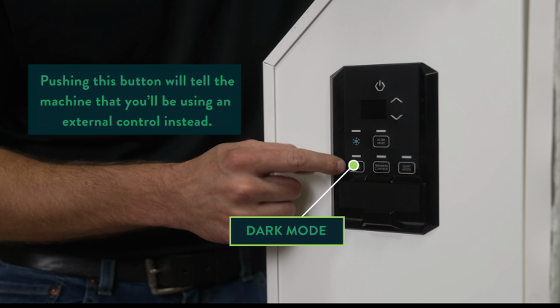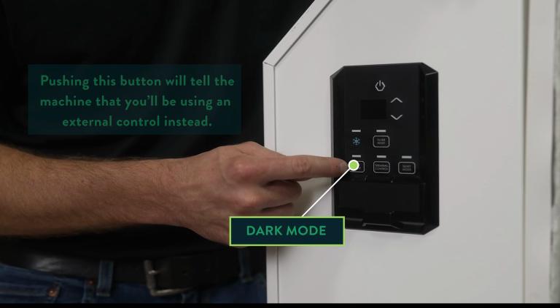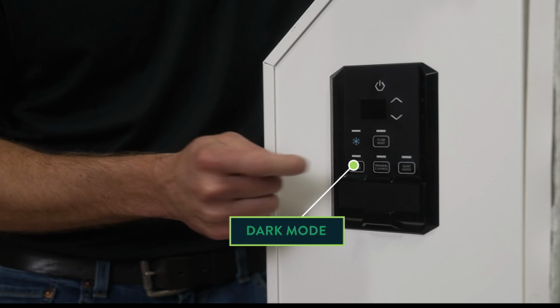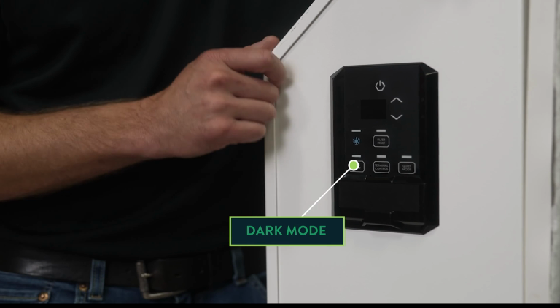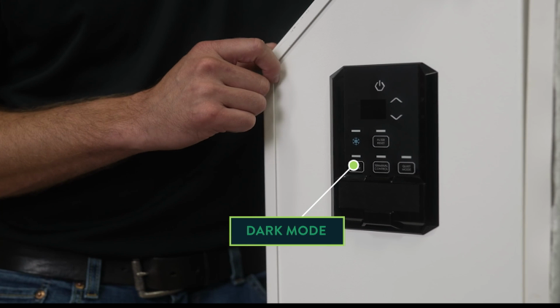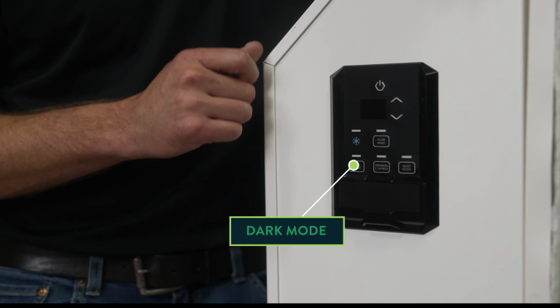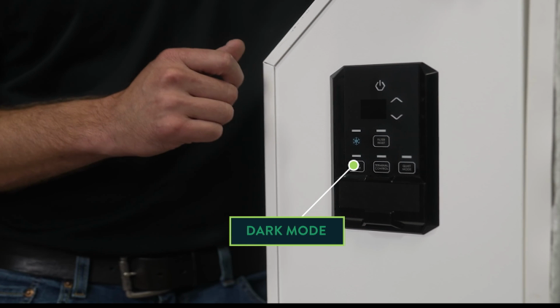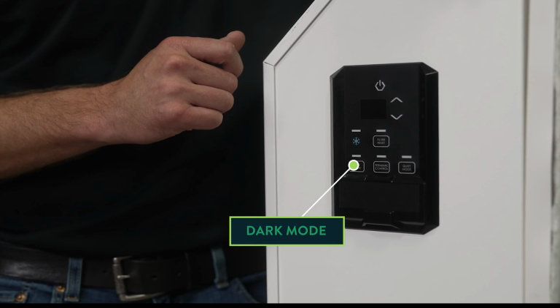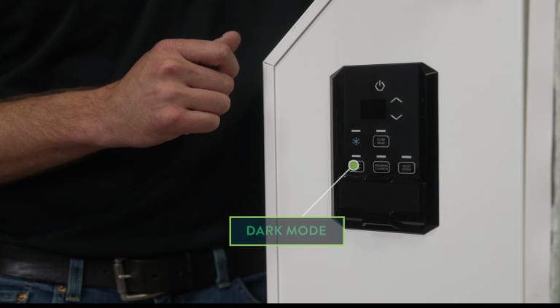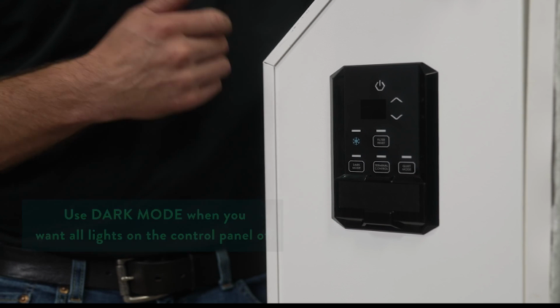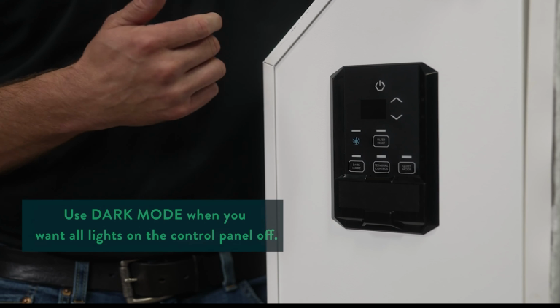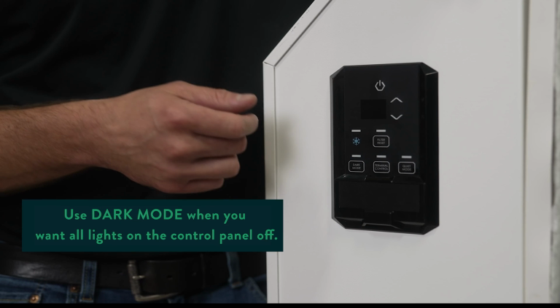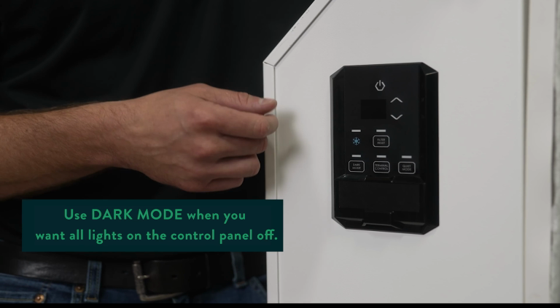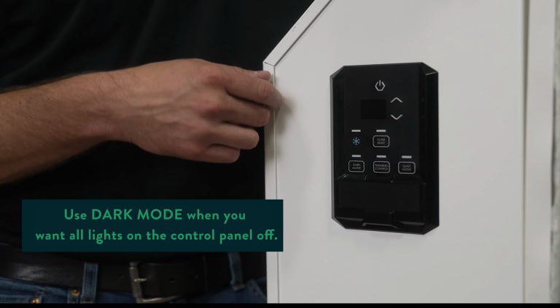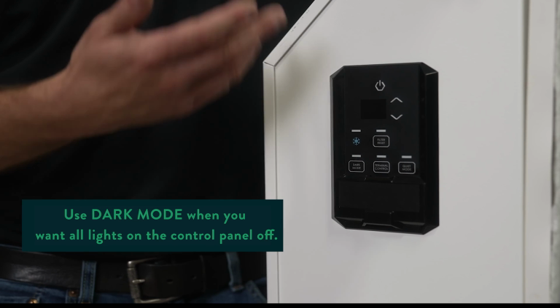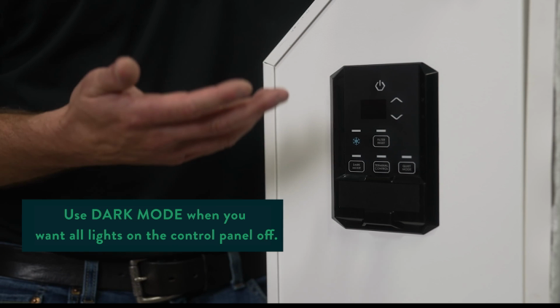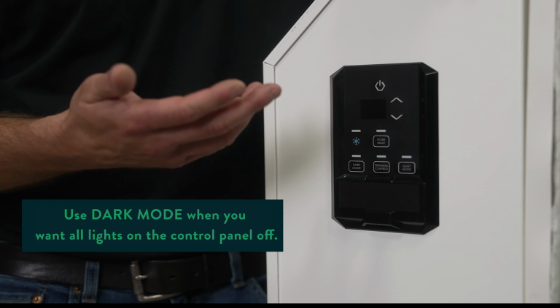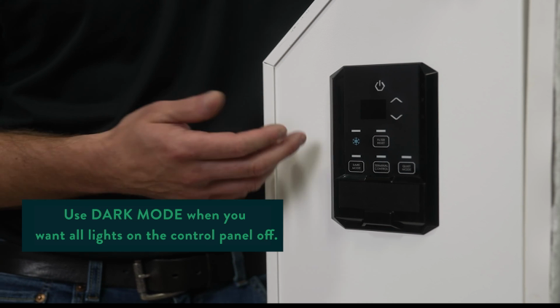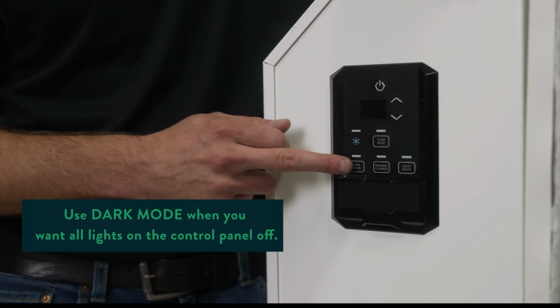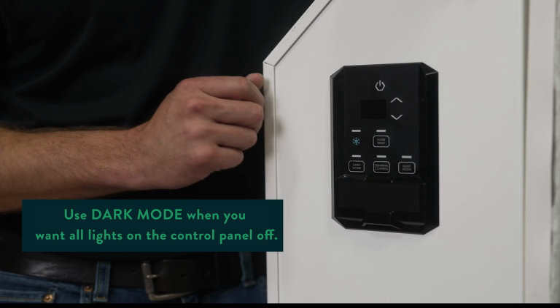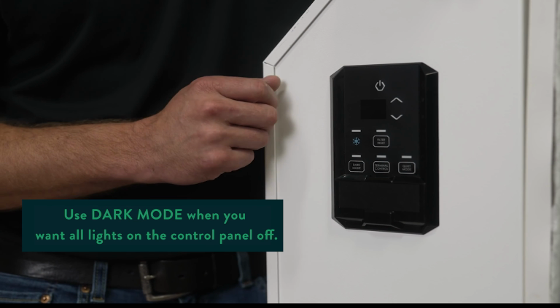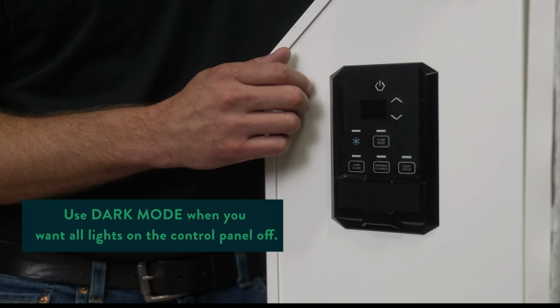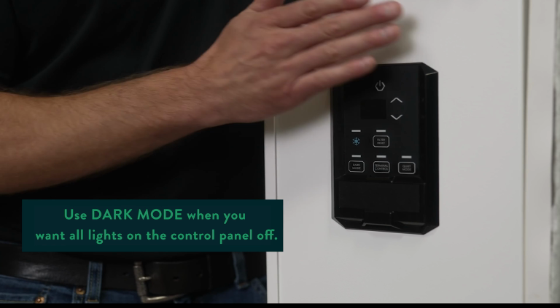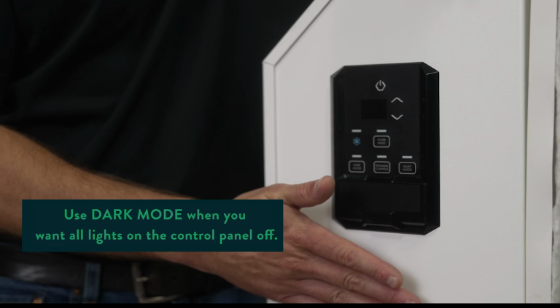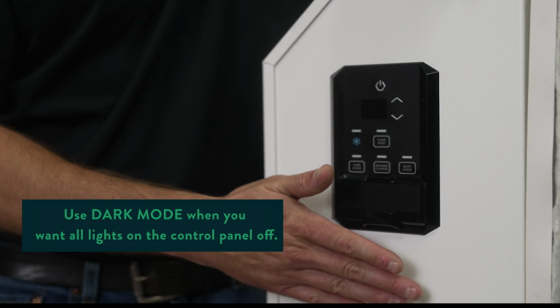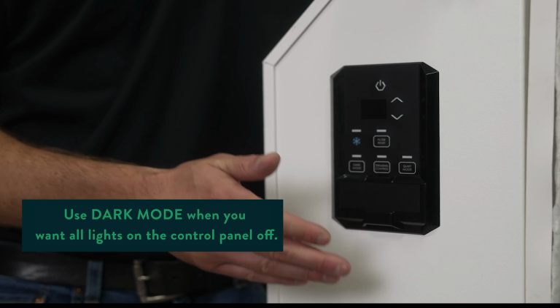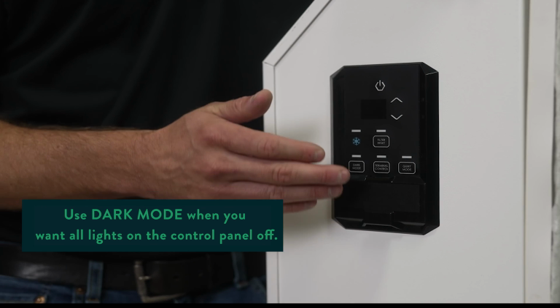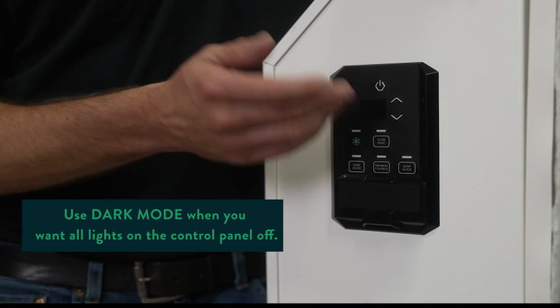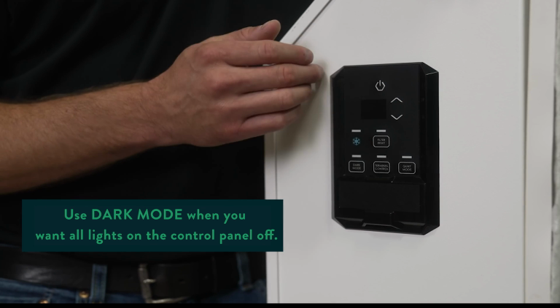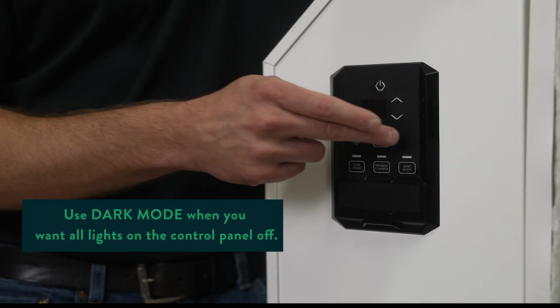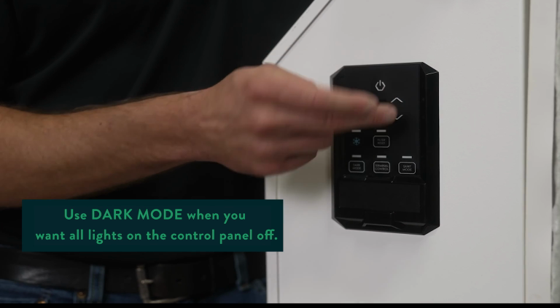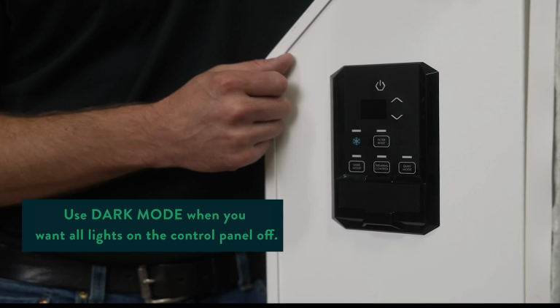This is dark mode. Most of our growers have a certain lights-off period where they don't want to have any light pollution or contamination. Pushing this button will blank out the display unless you were to activate it by pushing the up and down arrows.